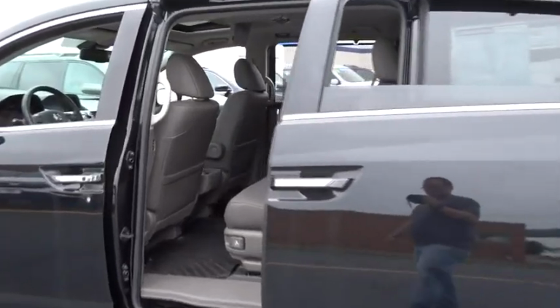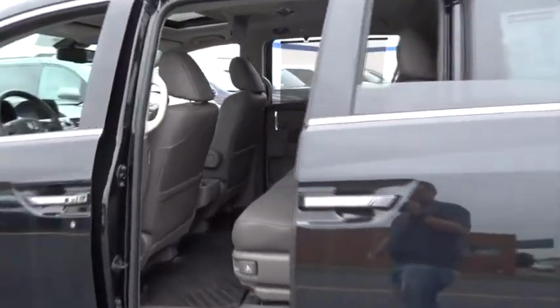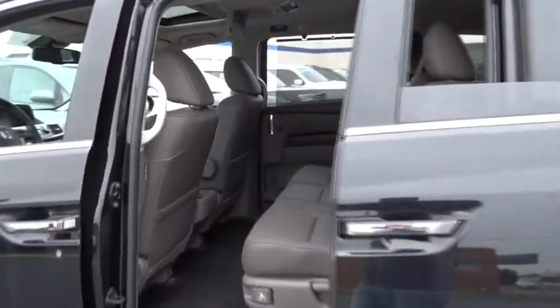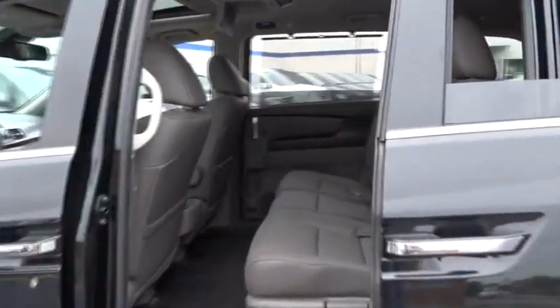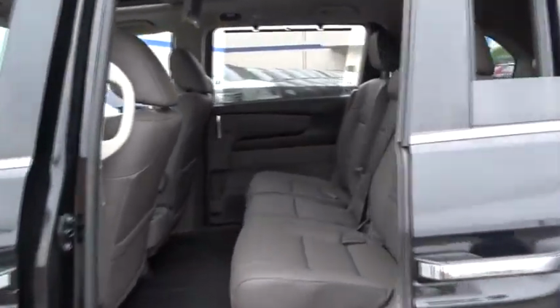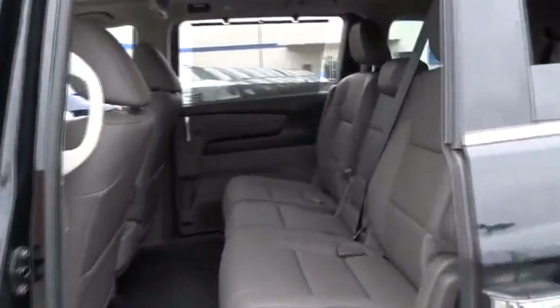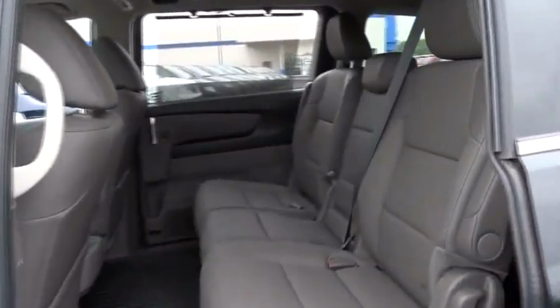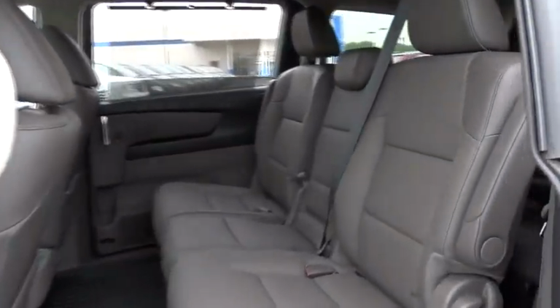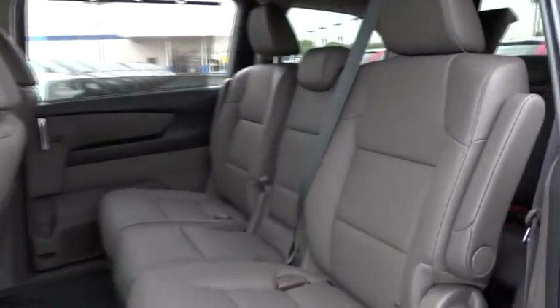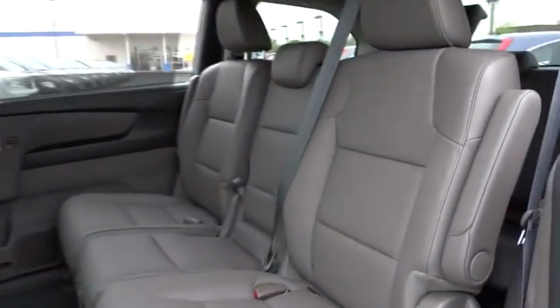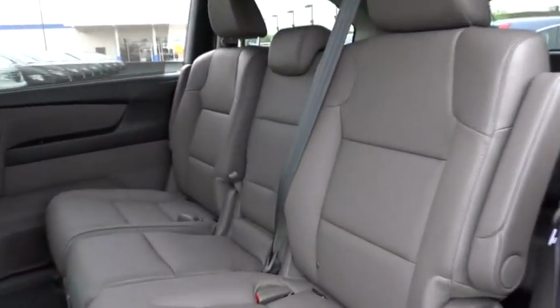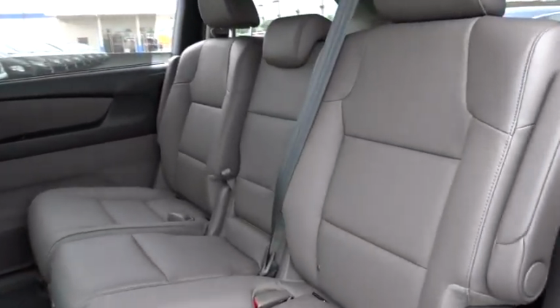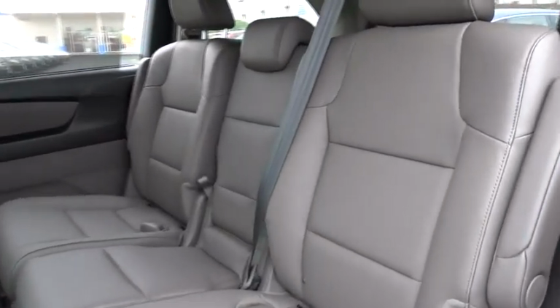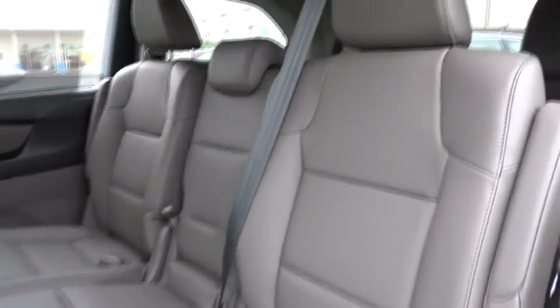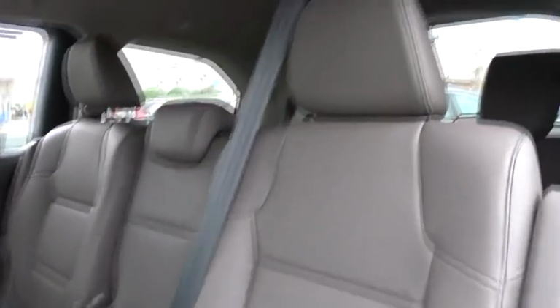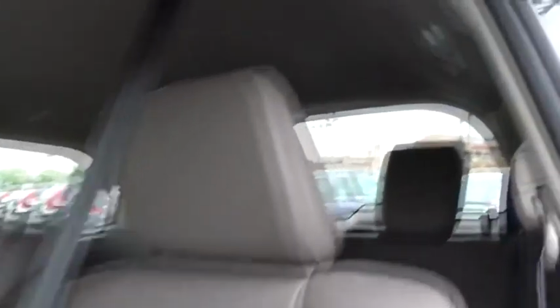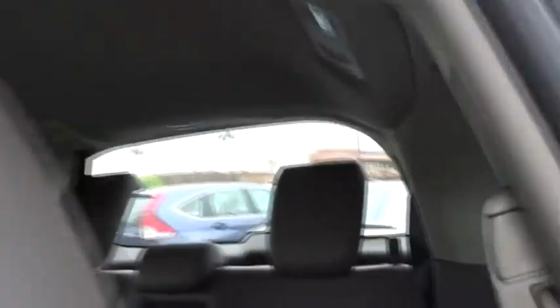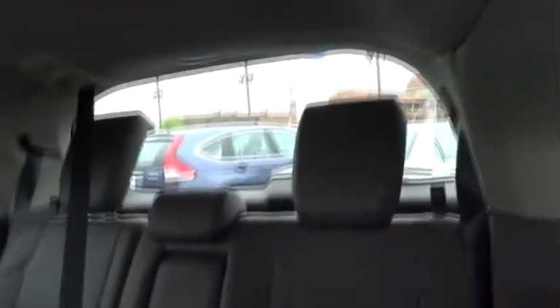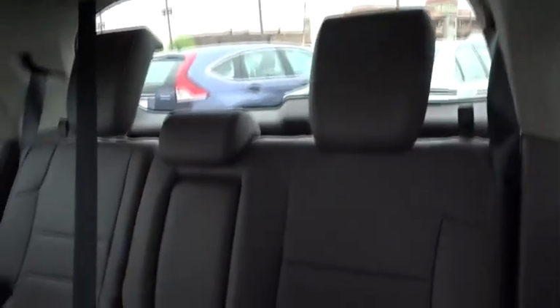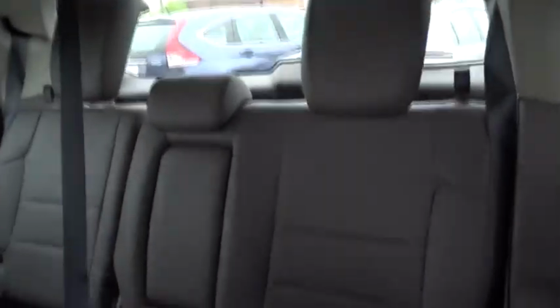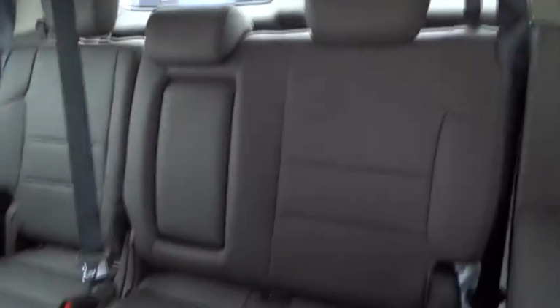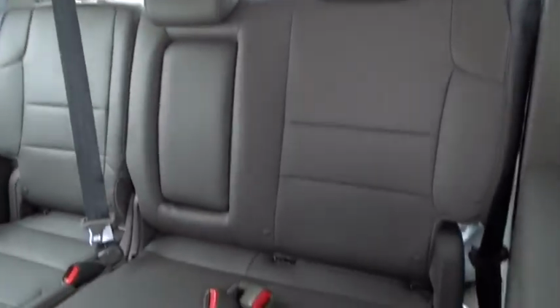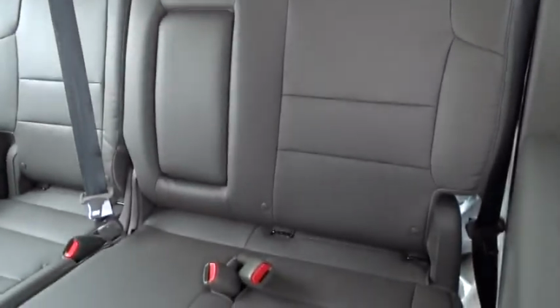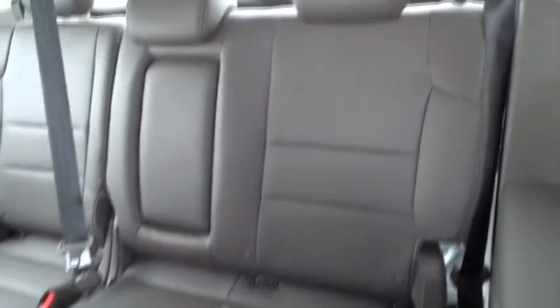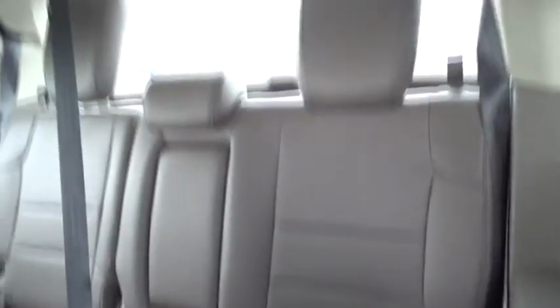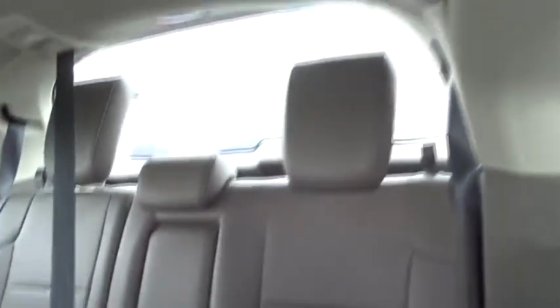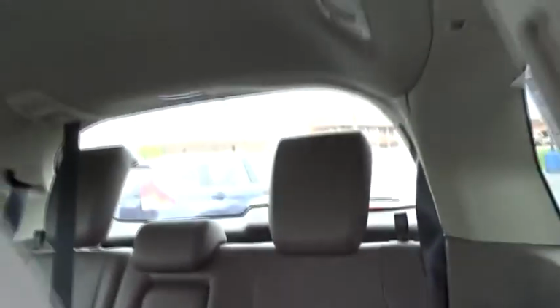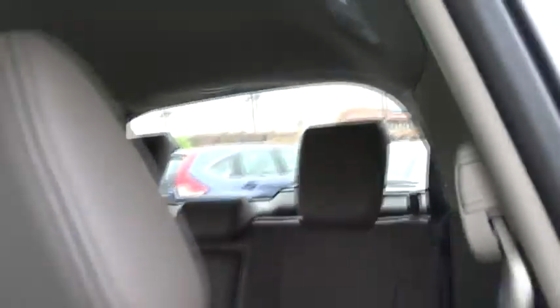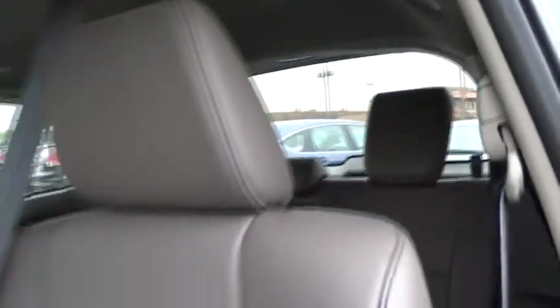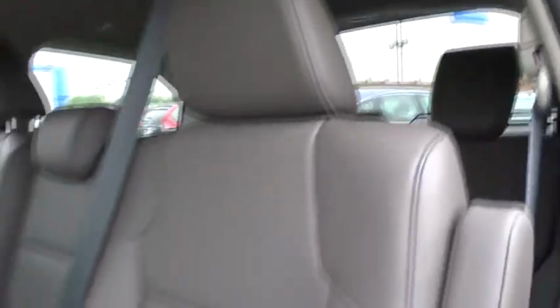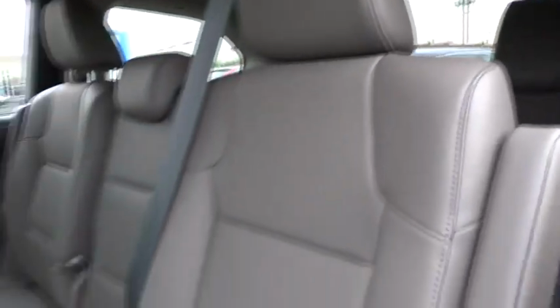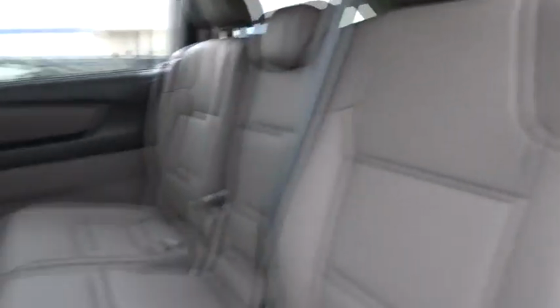Moonroof, leather-wrapped steering wheel, Bluetooth, adjustable steering wheel, power steering, keyless start, four-wheel disc brakes, cruise control, aluminum wheels.